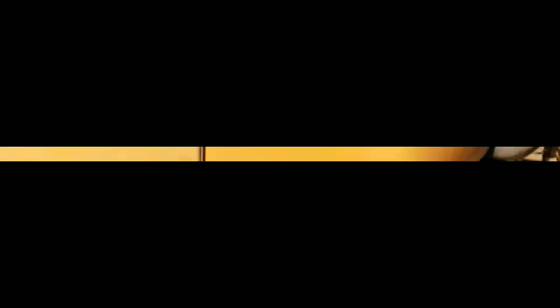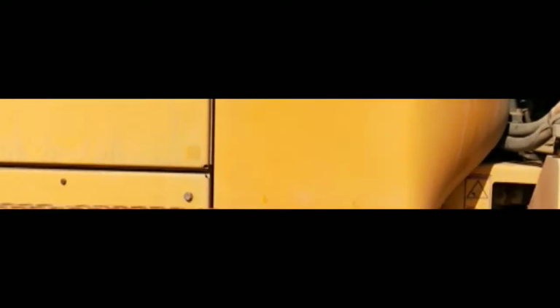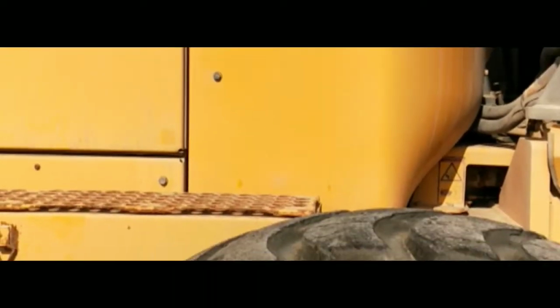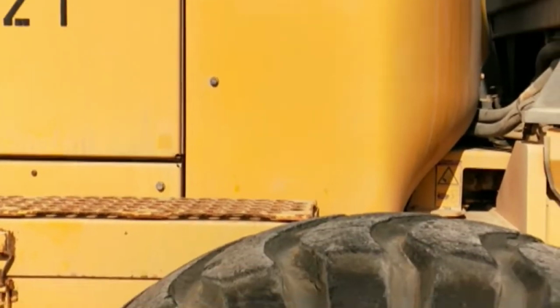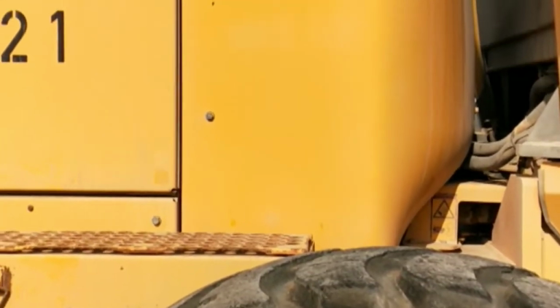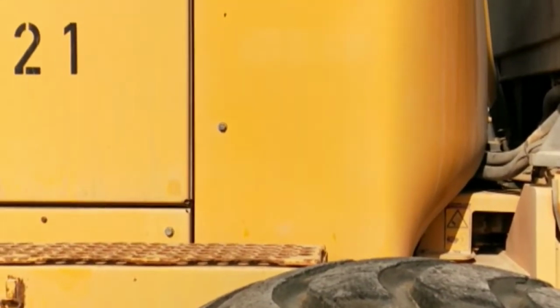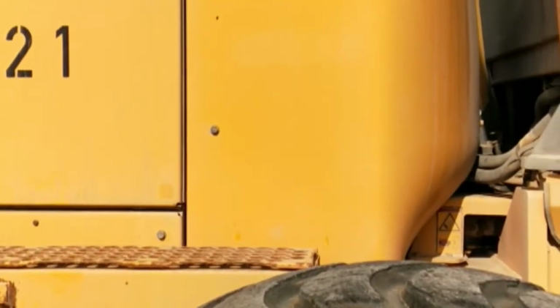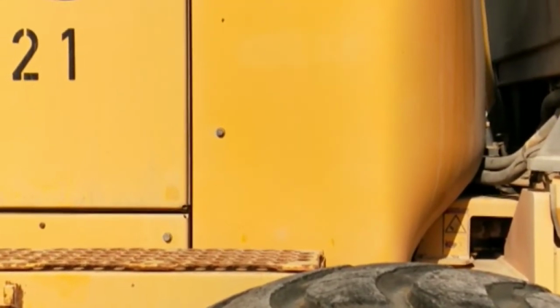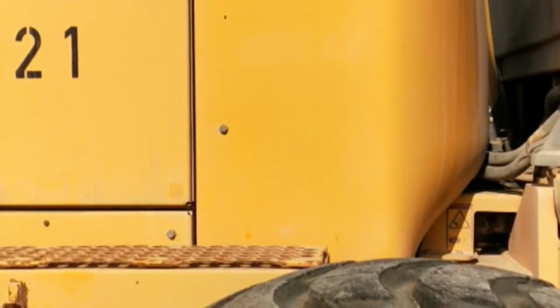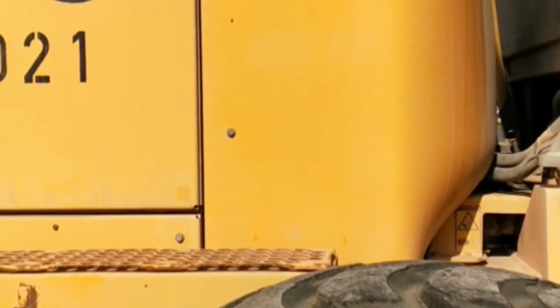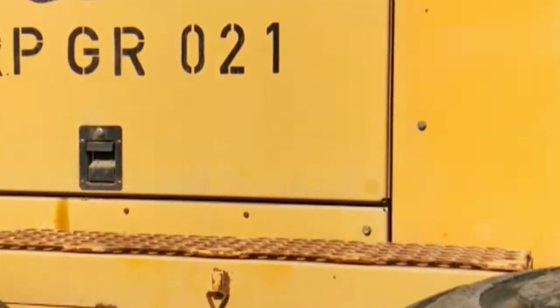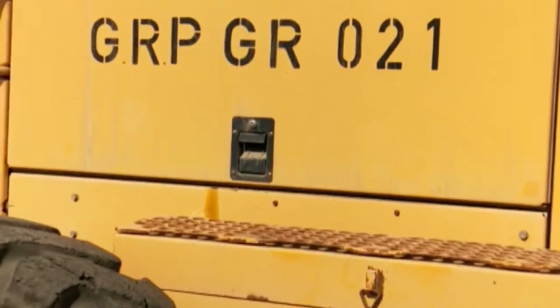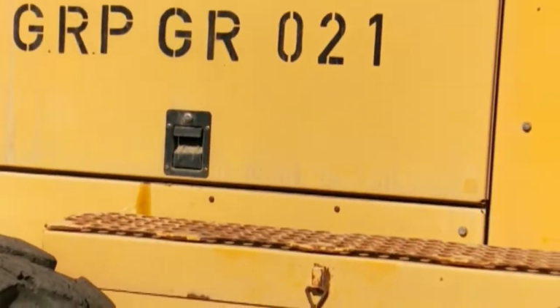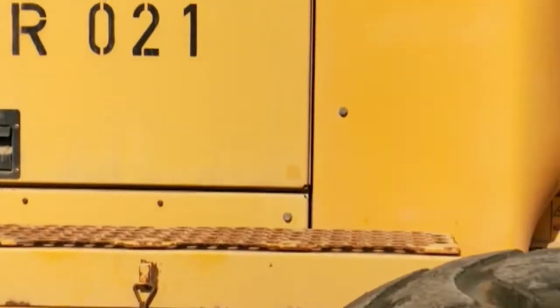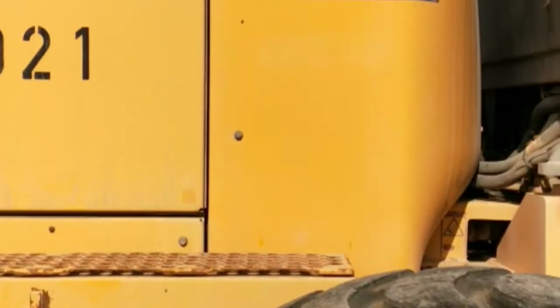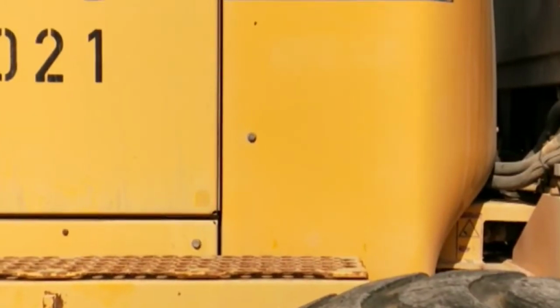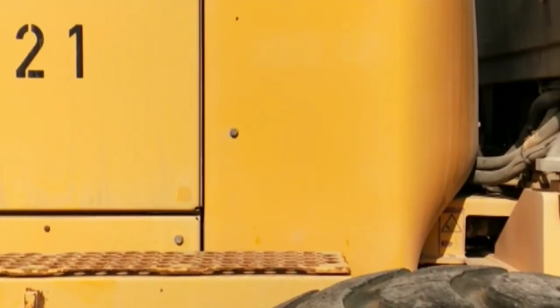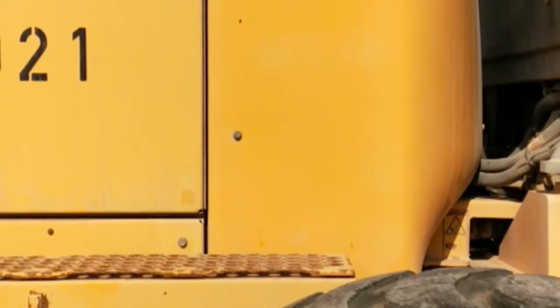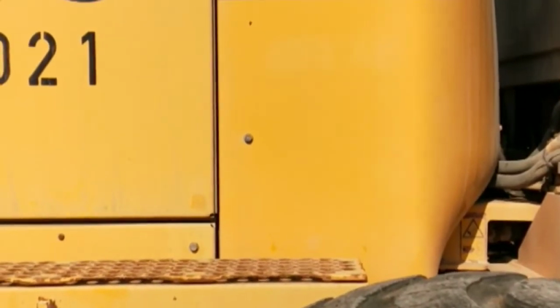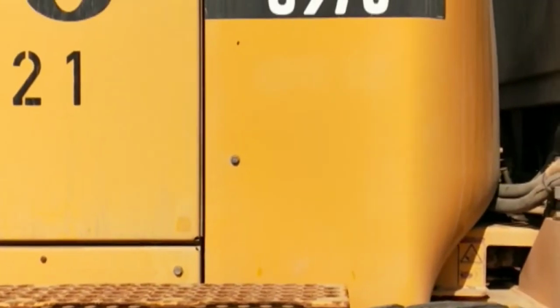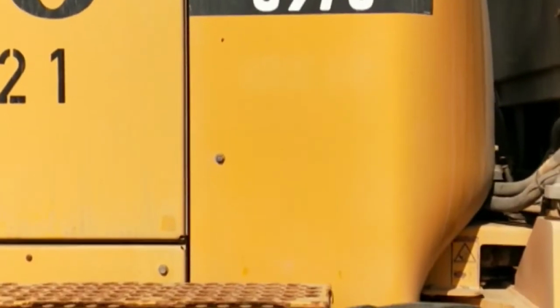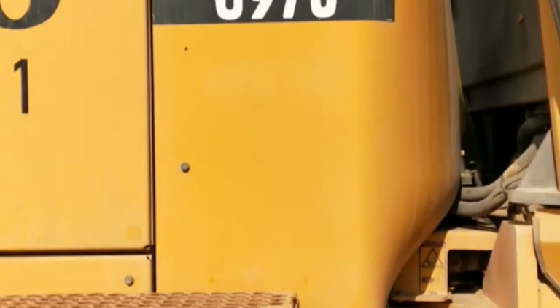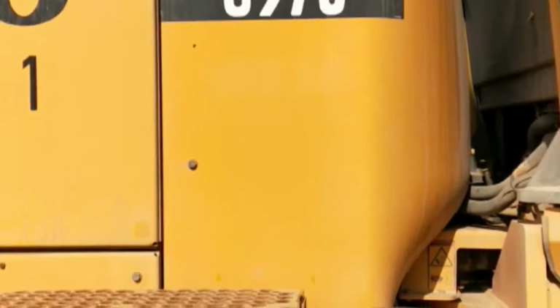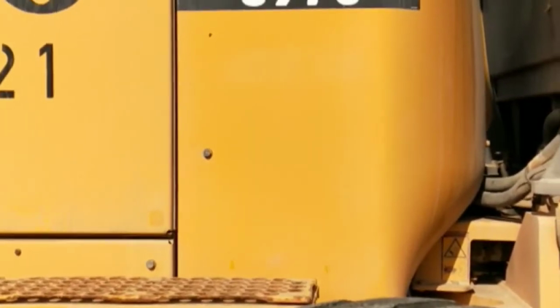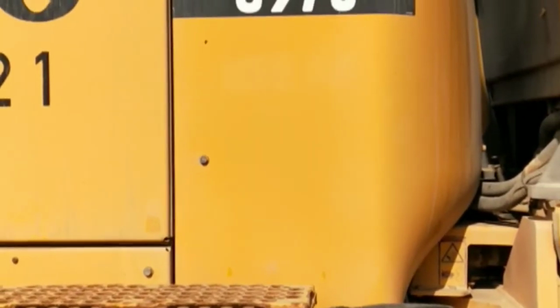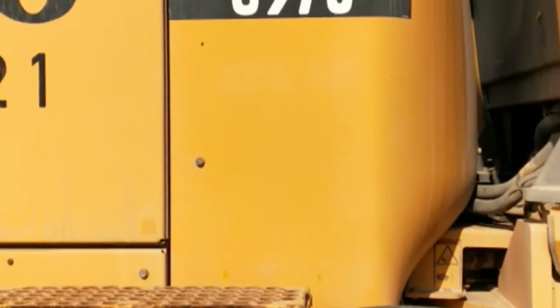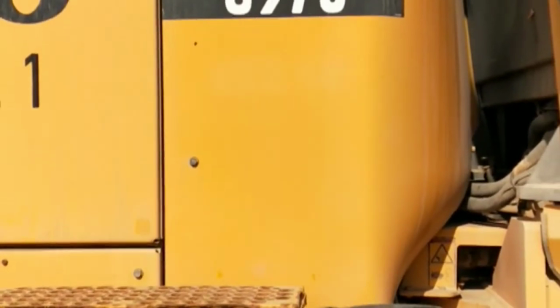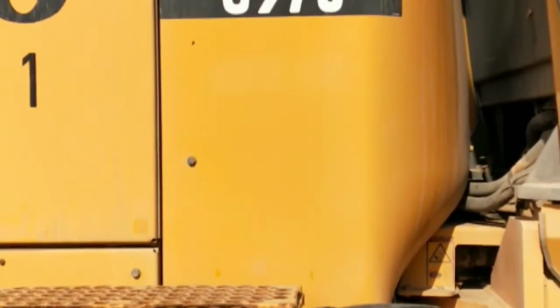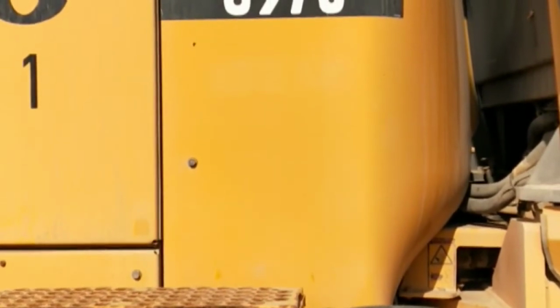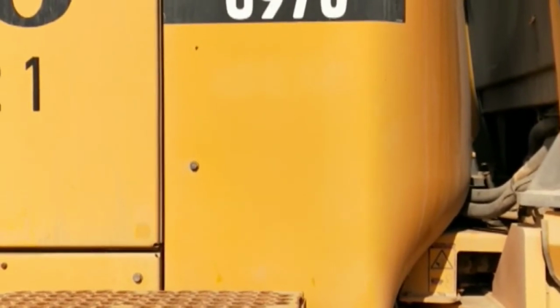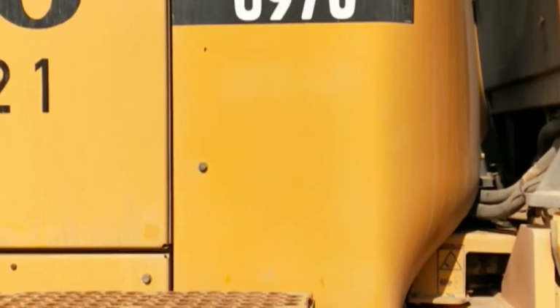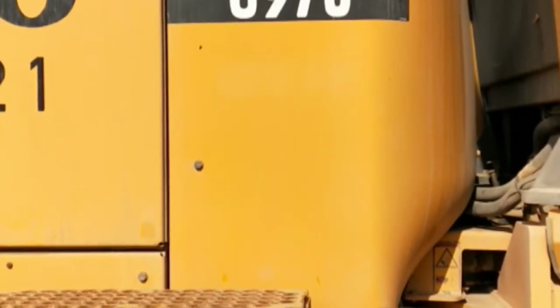Hello viewers, today I am going to show you how to refill hydraulic oil in a Volvo motor grader. It's a G970 model. Most people can't find where the hydraulic tank is or how to refill it, so I am going to show you.